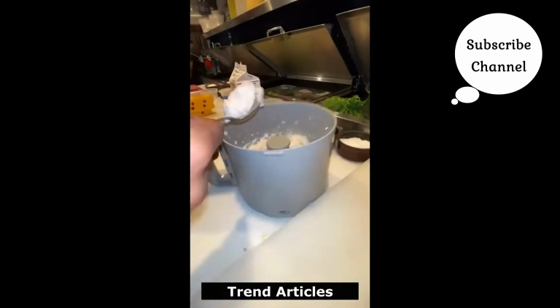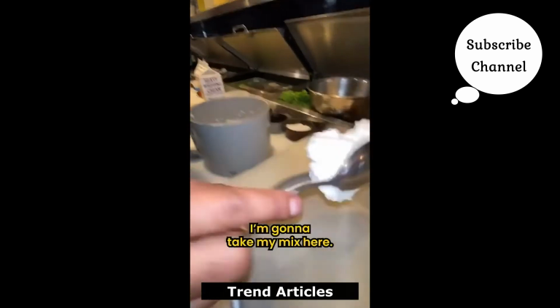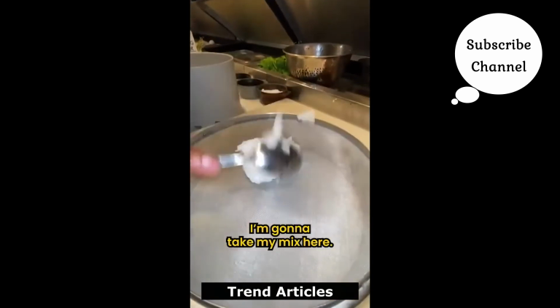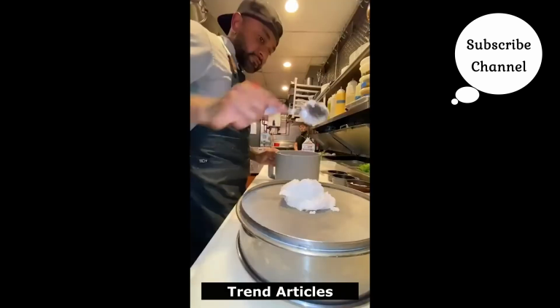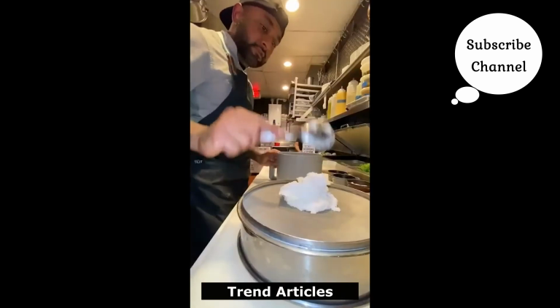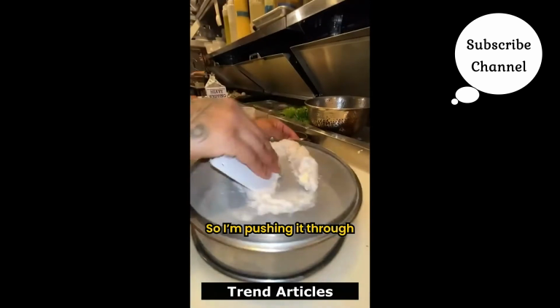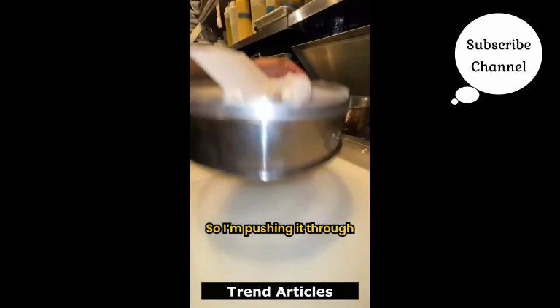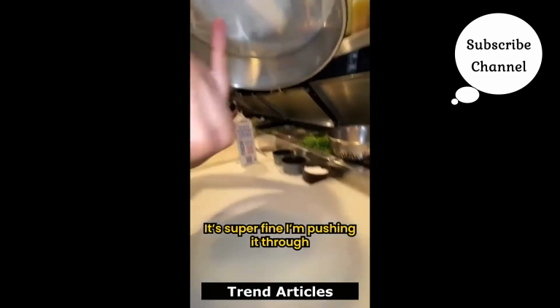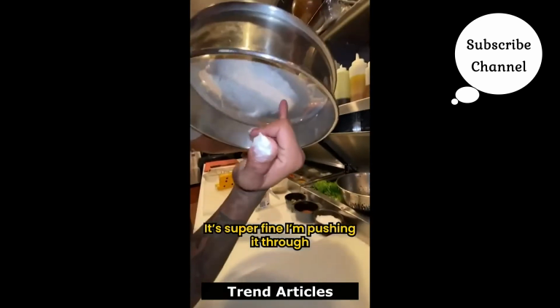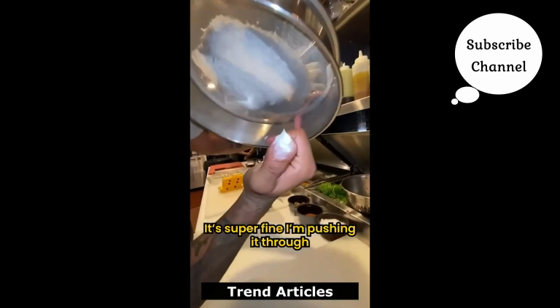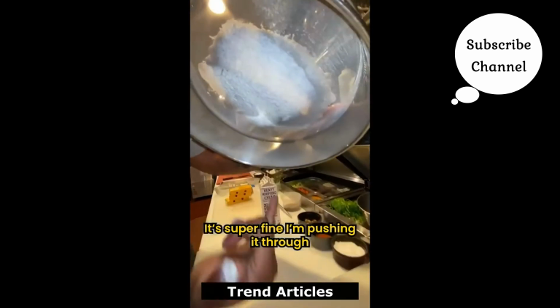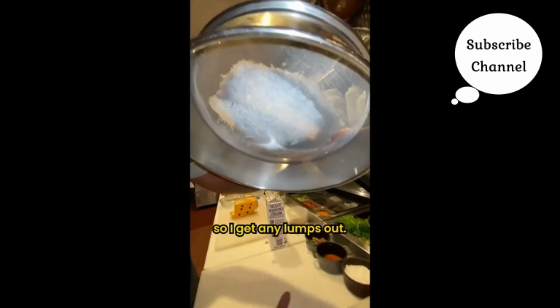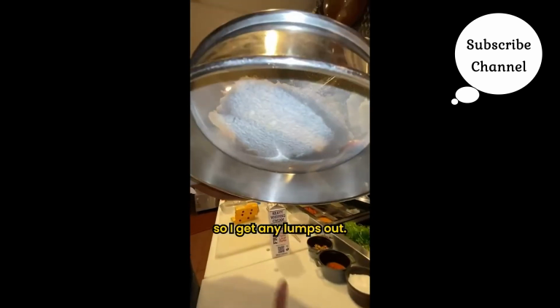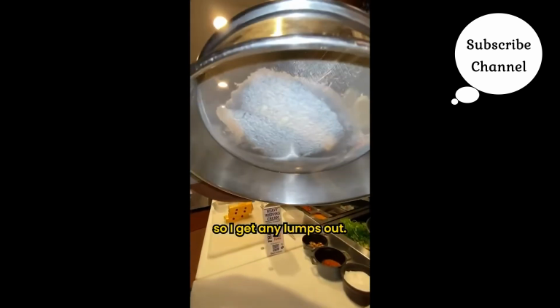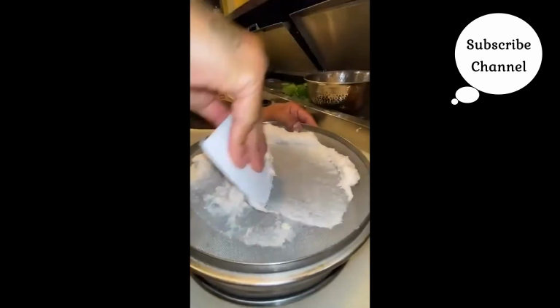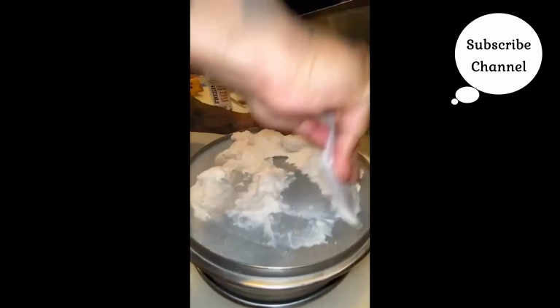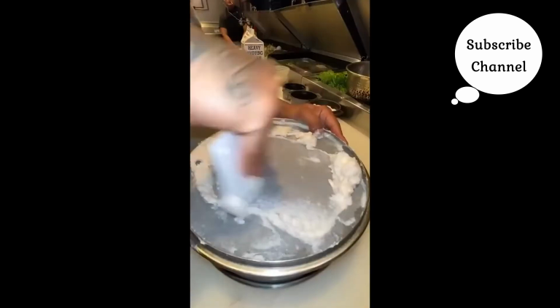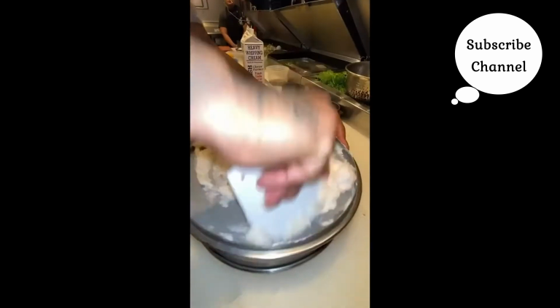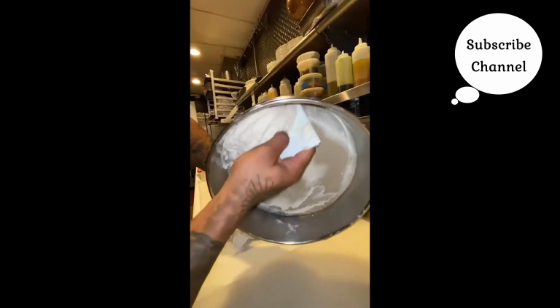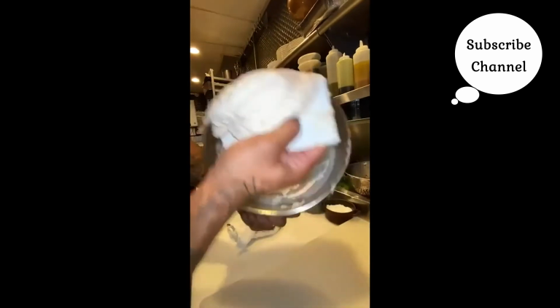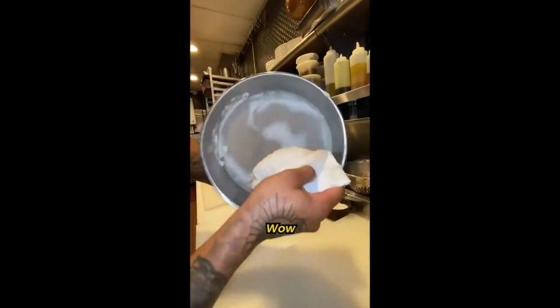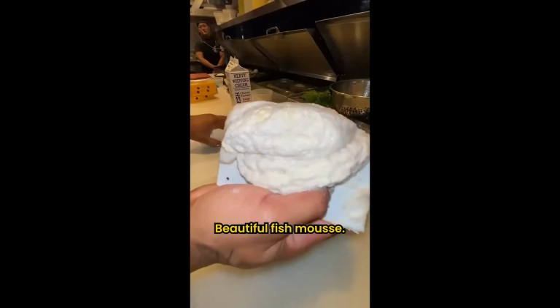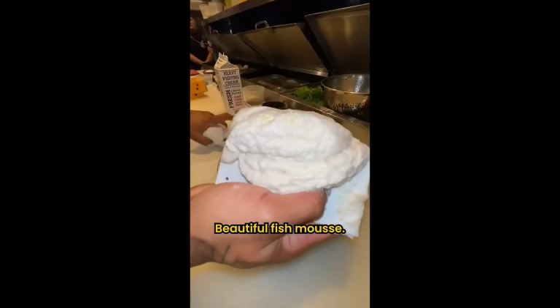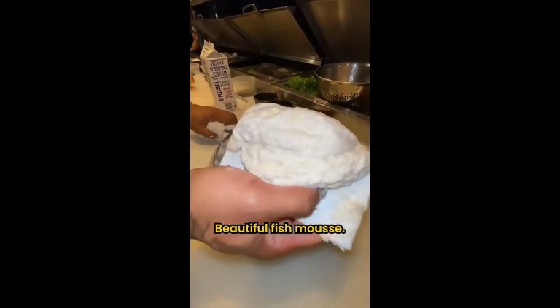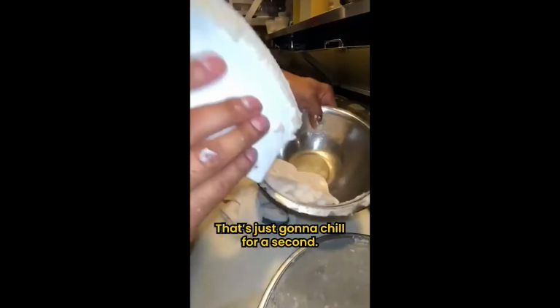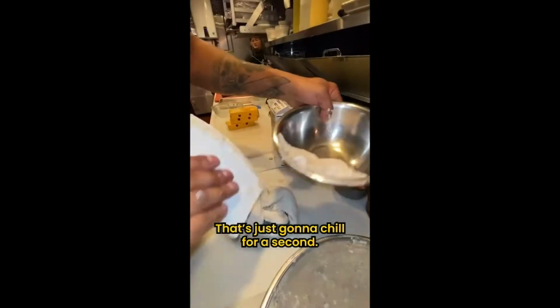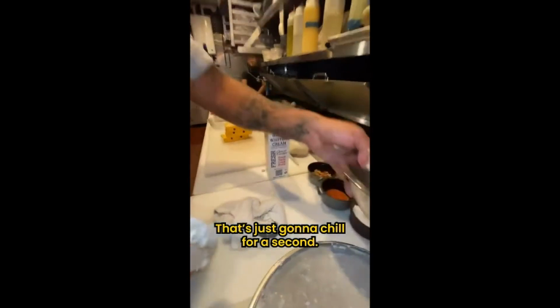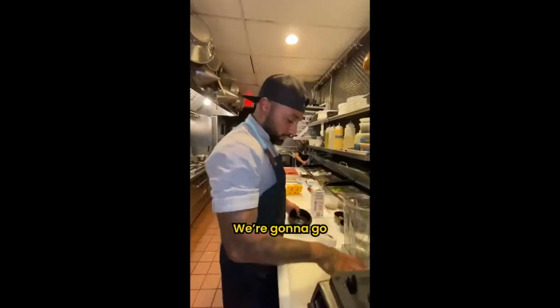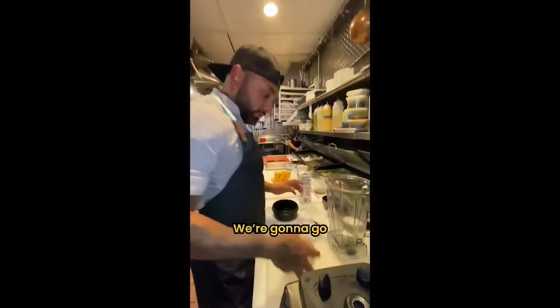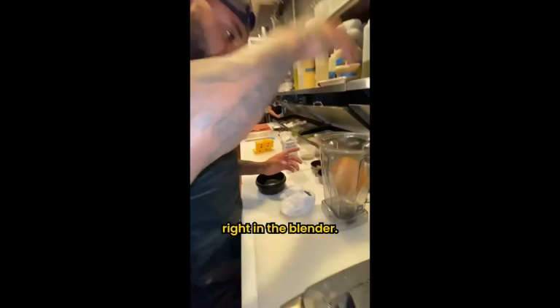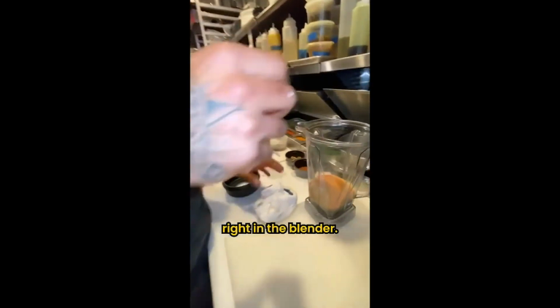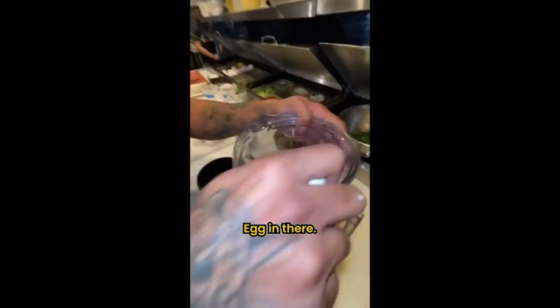I'm pushing it through — it's super fine, pushing it through so I get out any lumps. Call this a tammy. Wow, beautiful fish mousse. That's just got to chill for a second. We're going to go right into the blender — egg in there, salt, heavy cream, water.